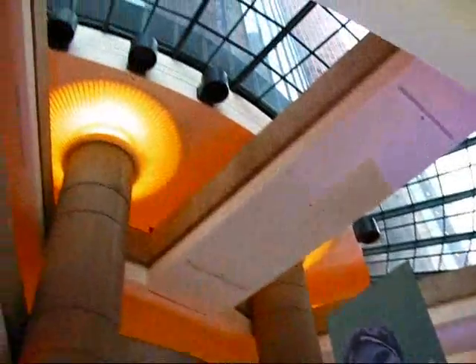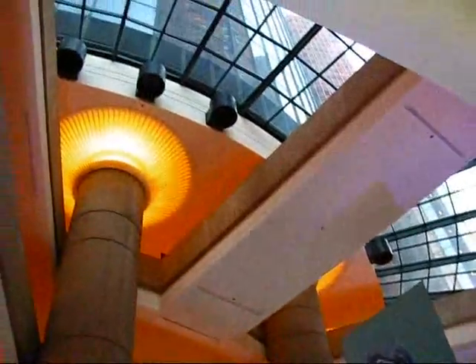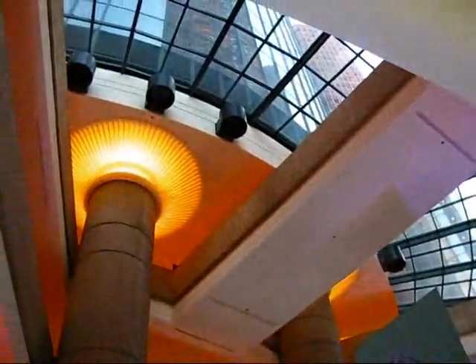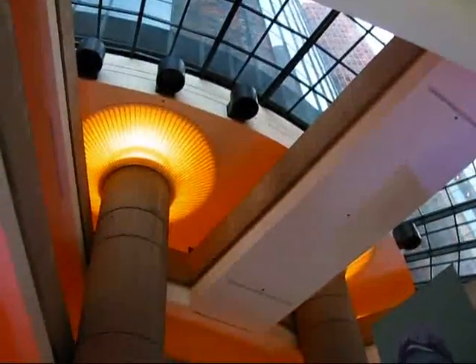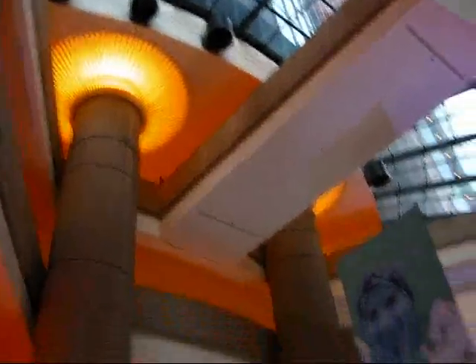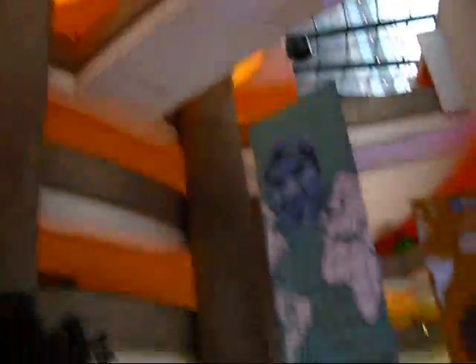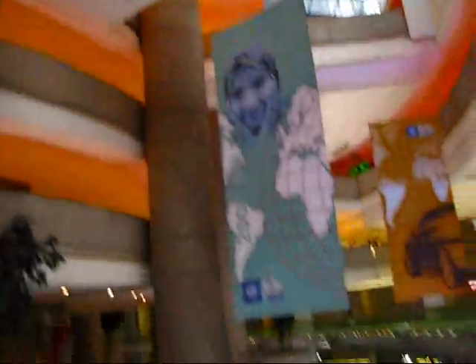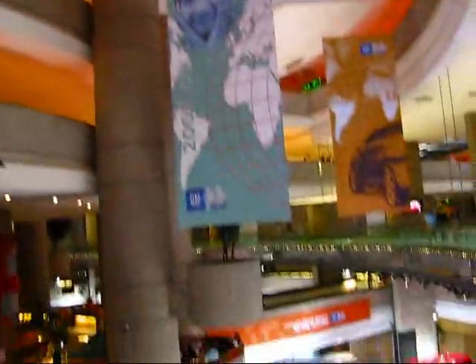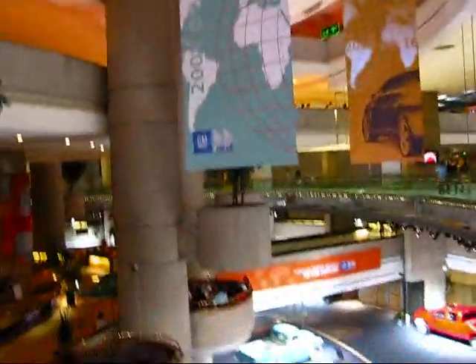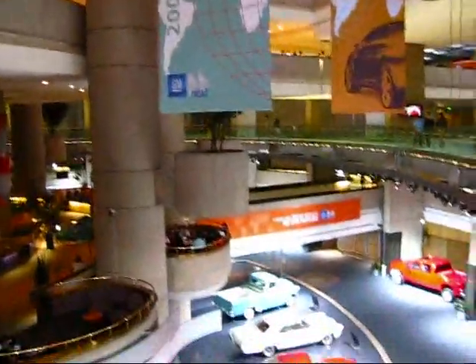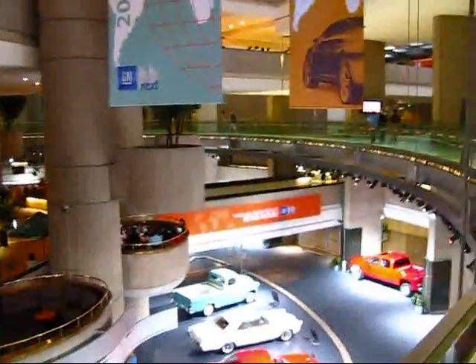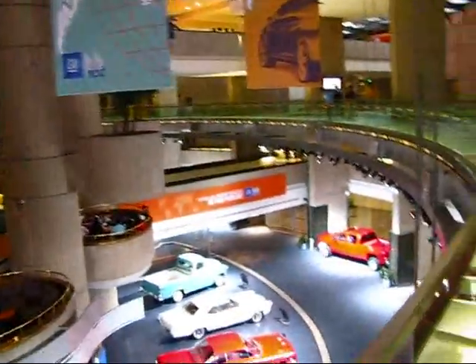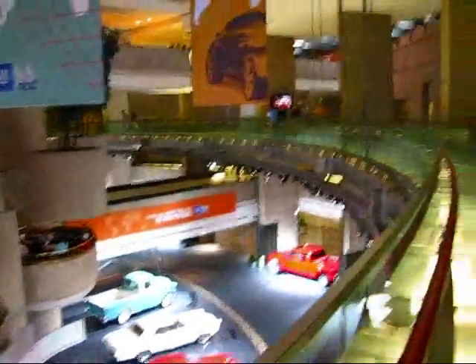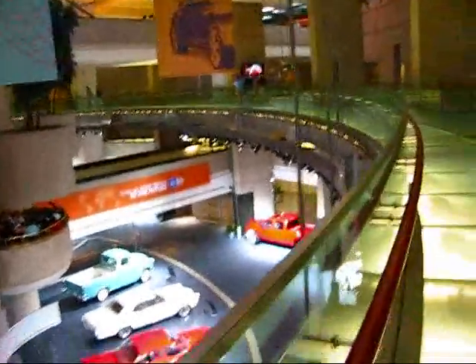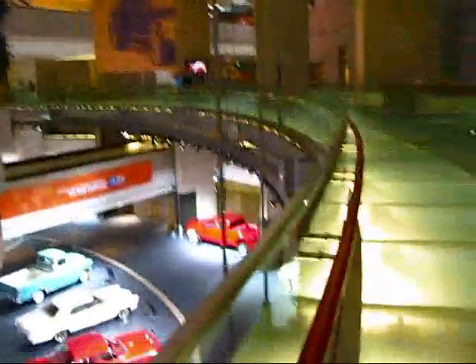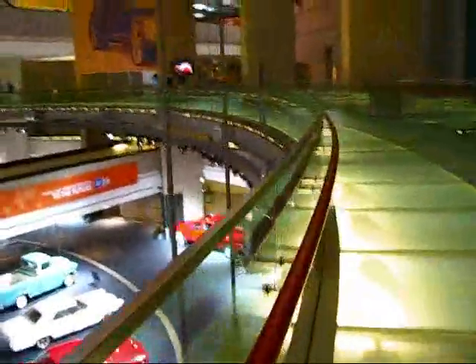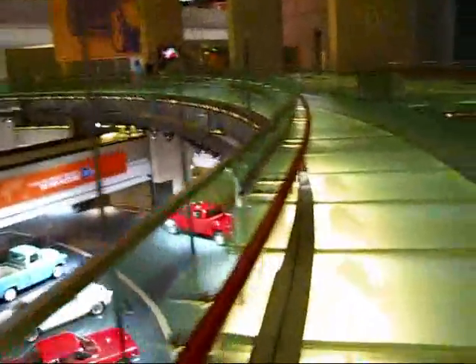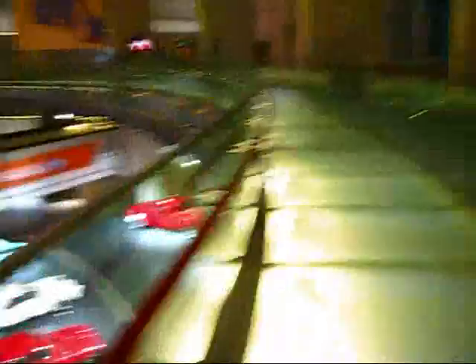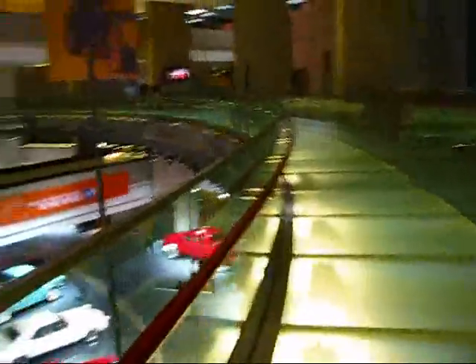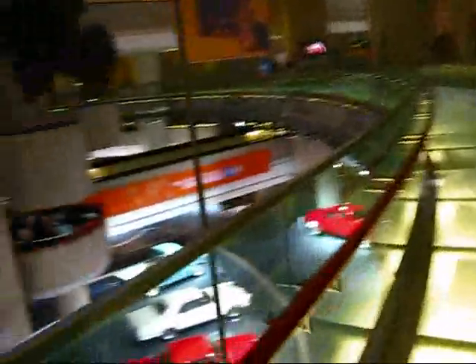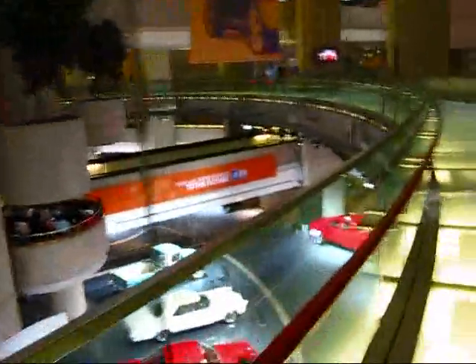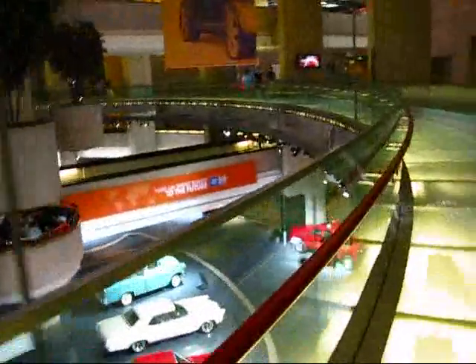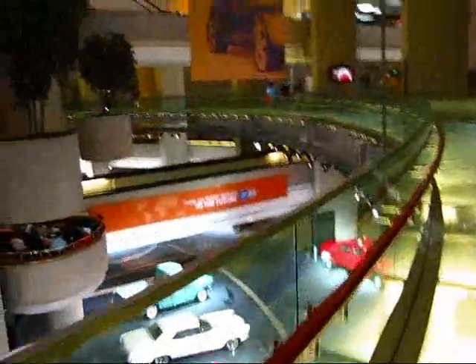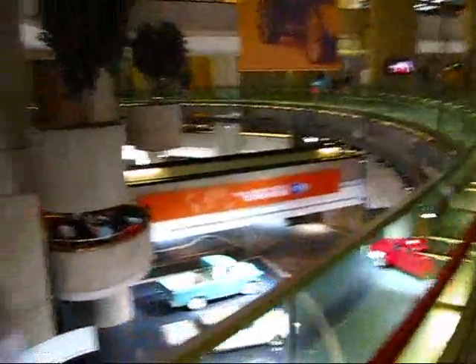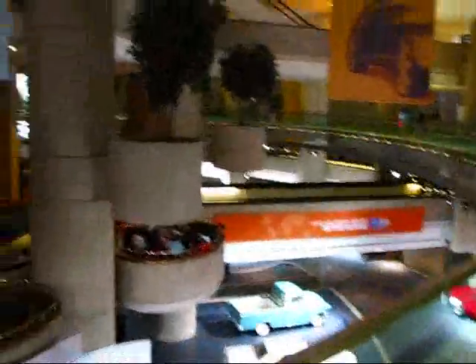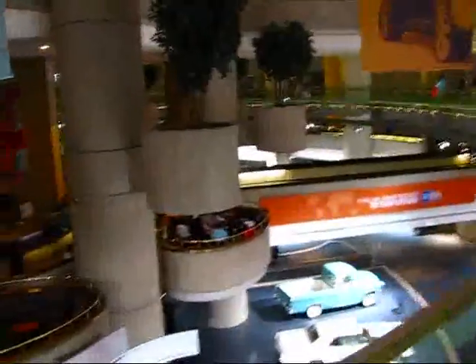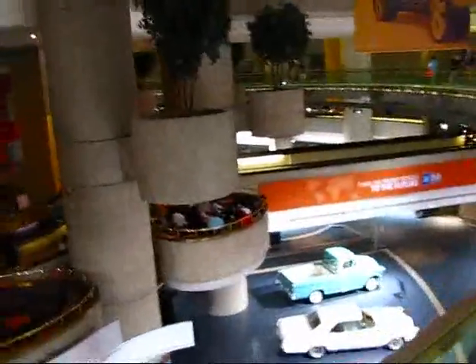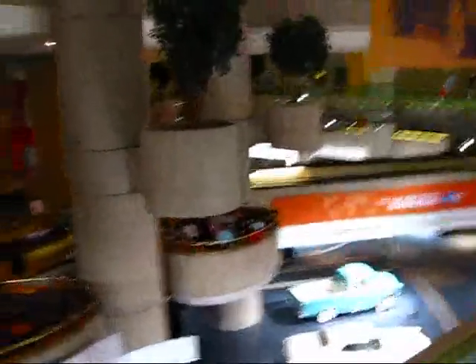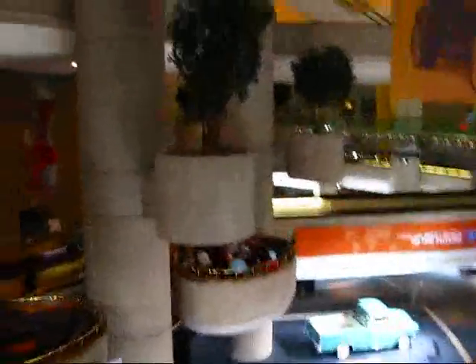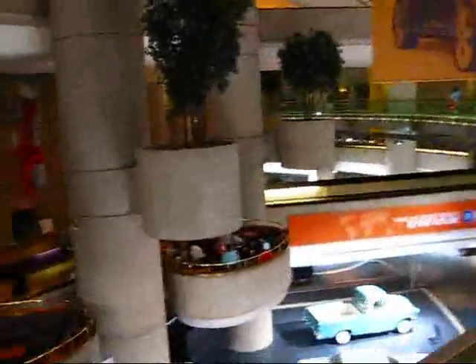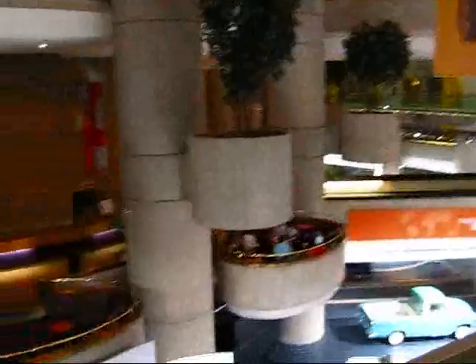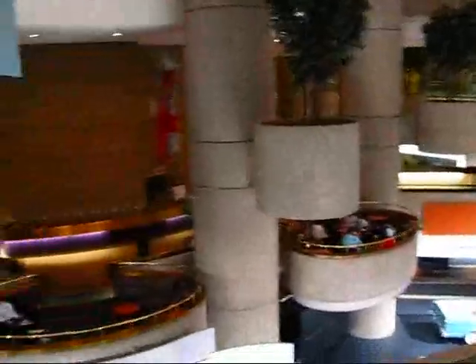I think they have five buildings or something that are part of this Renaissance Center. We're going to try to make it to the top of the highest tower, which is actually occupied by the Marriott Hotel.